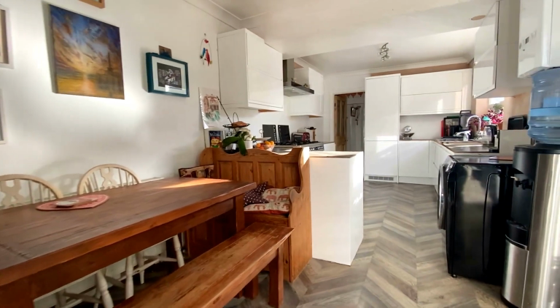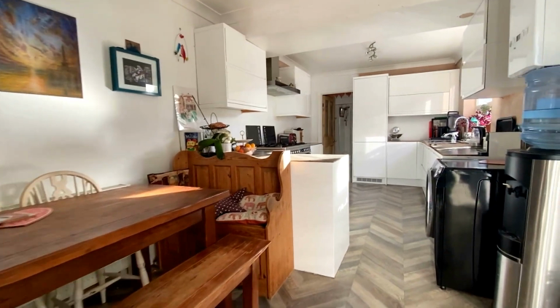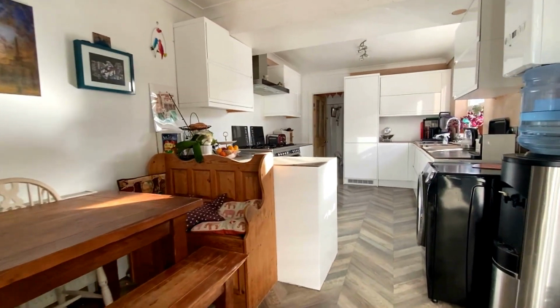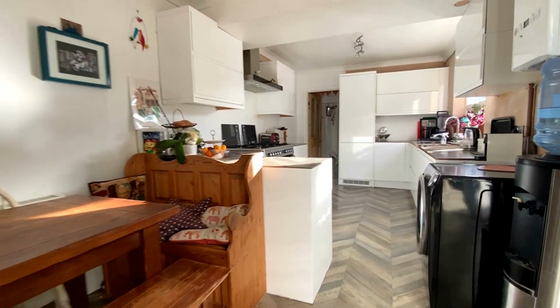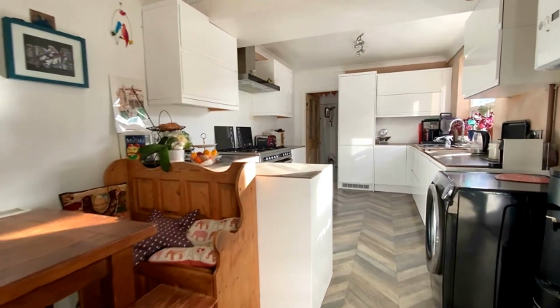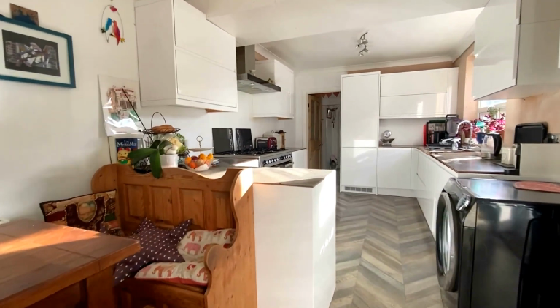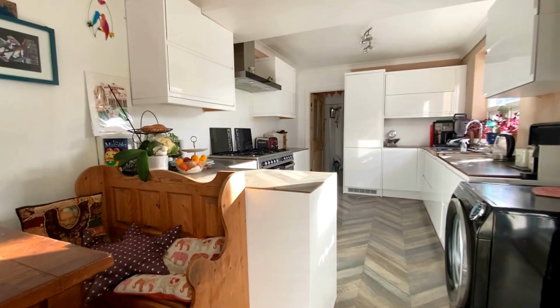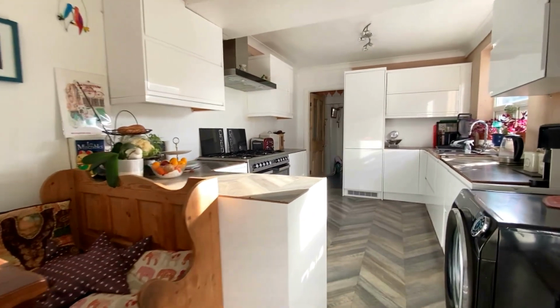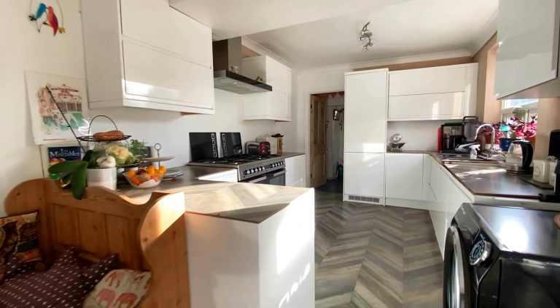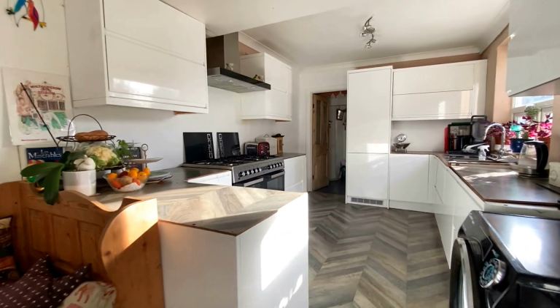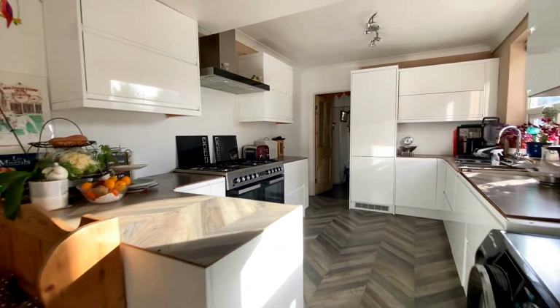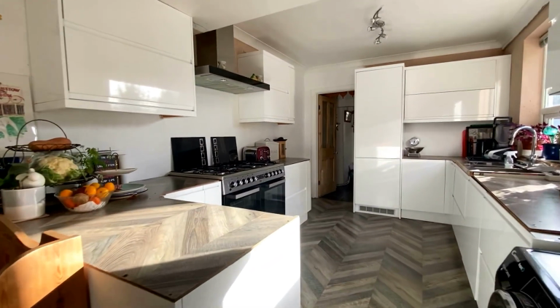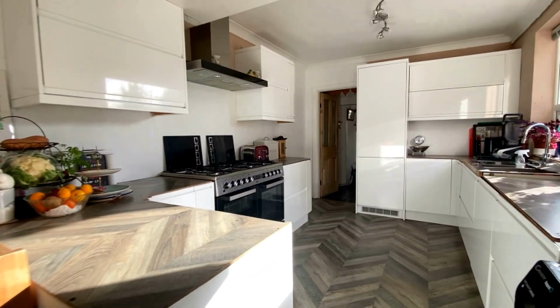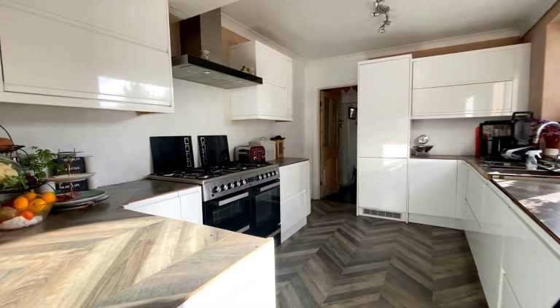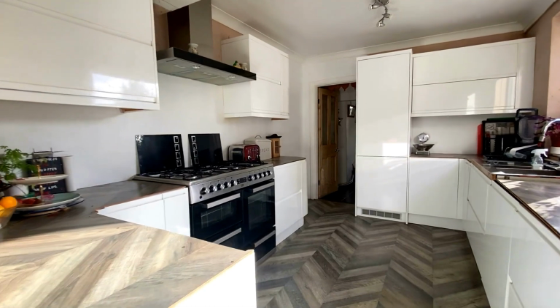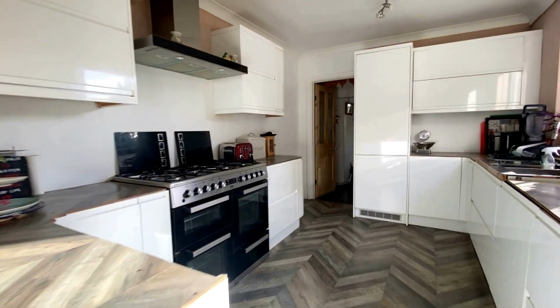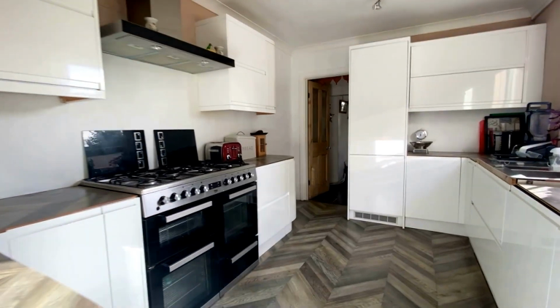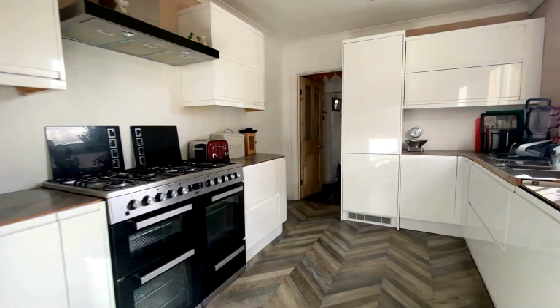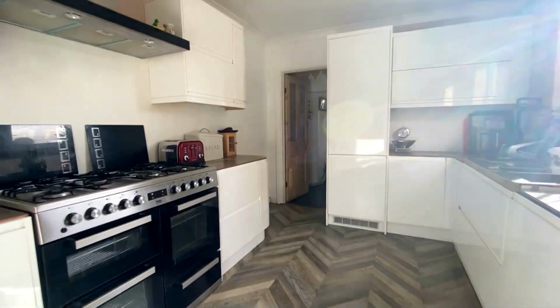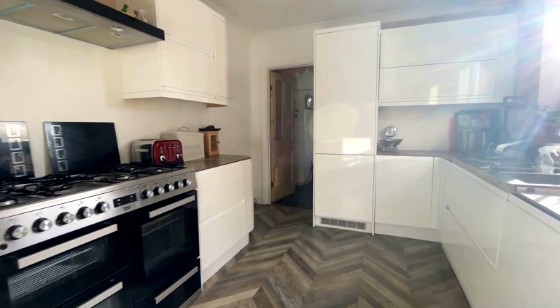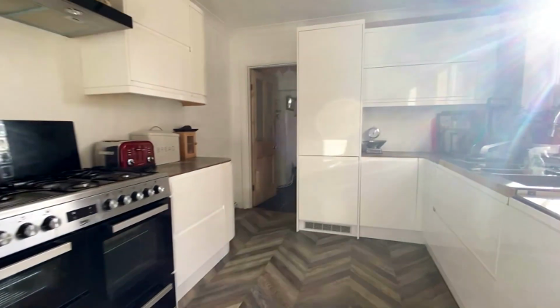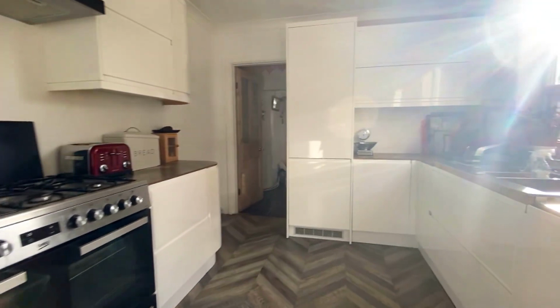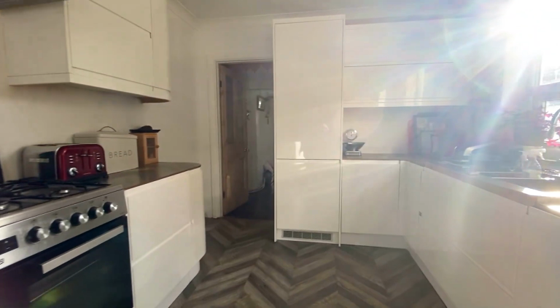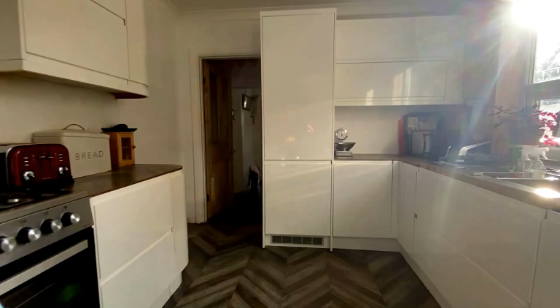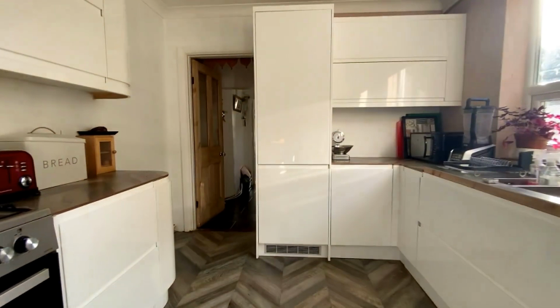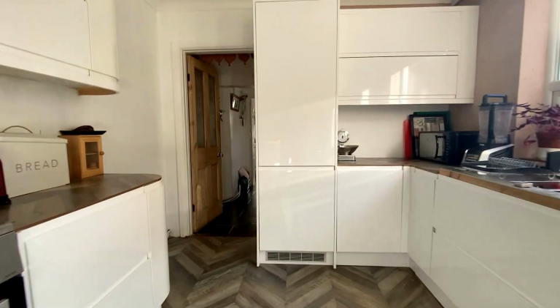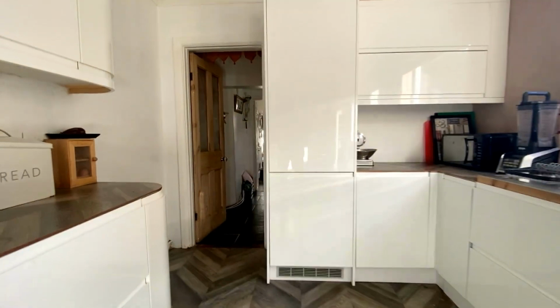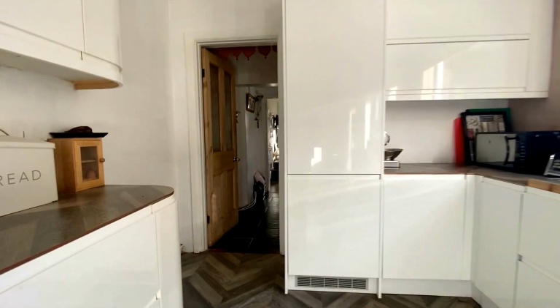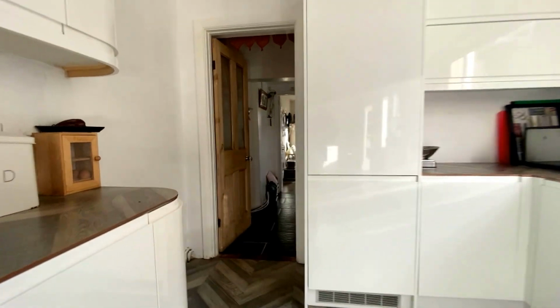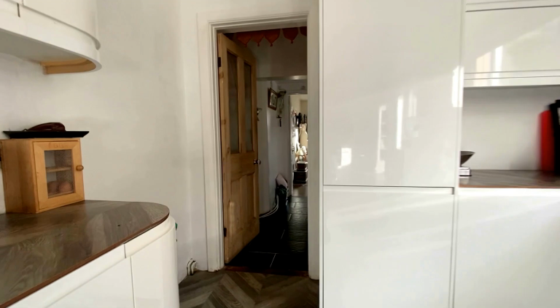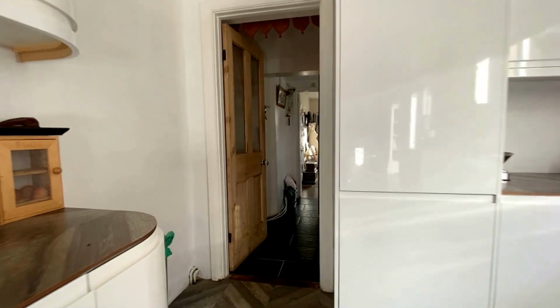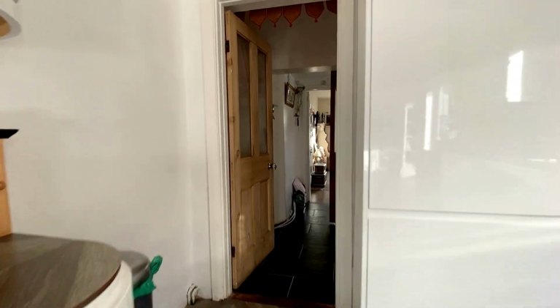Coming through into the kitchen diner, you can see a wonderful modern contemporary kitchen with a range of fitted appliances, as well as space for further white goods and access into the back garden from here as well.